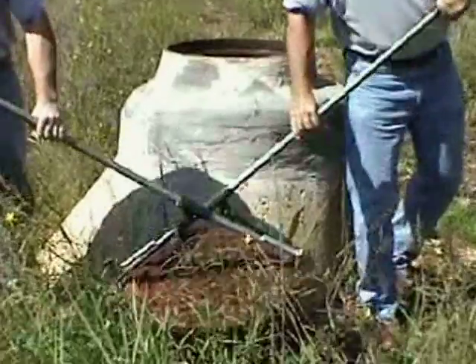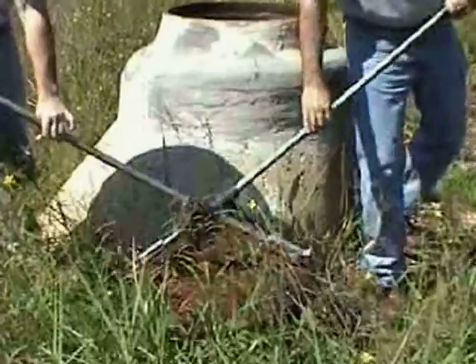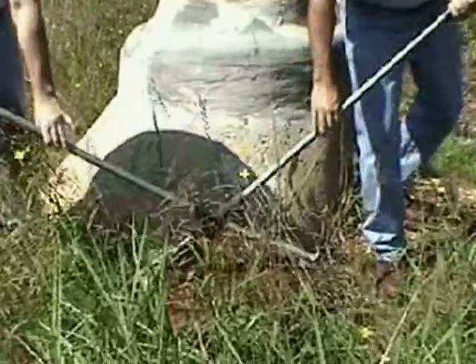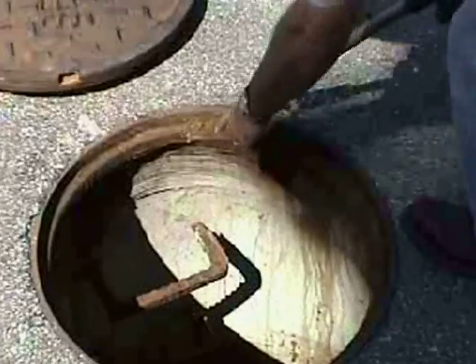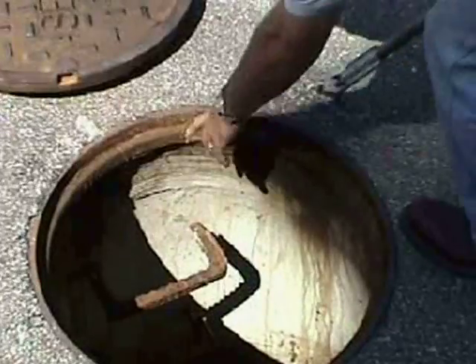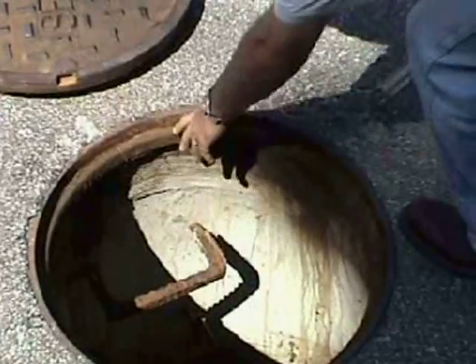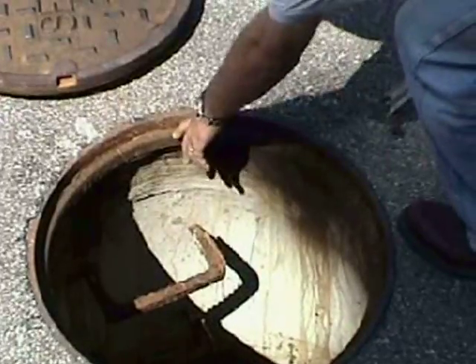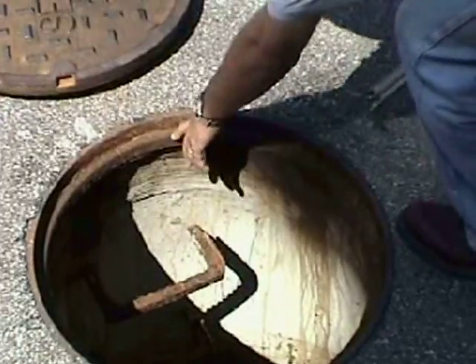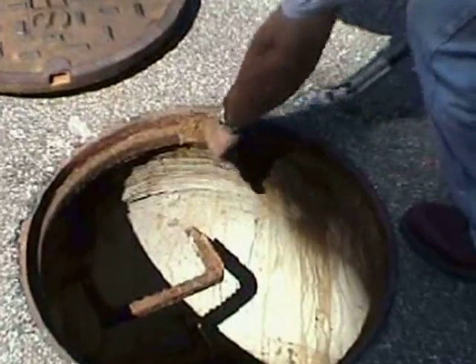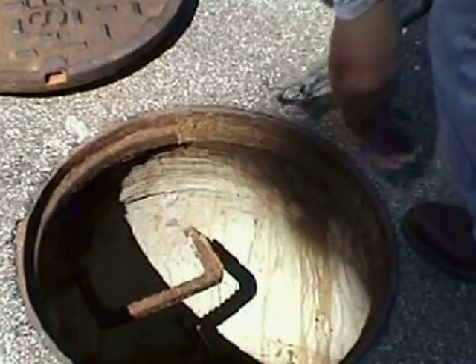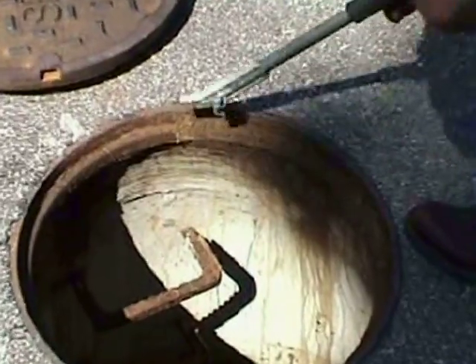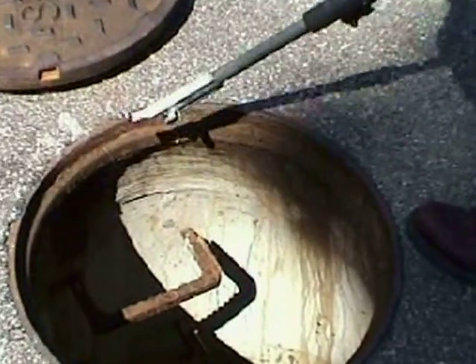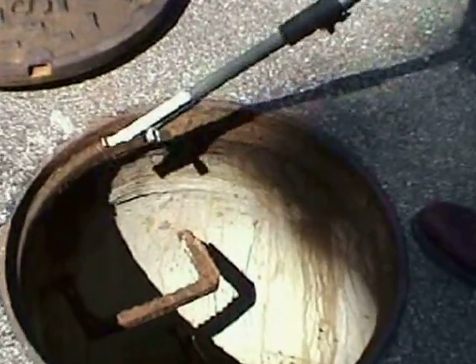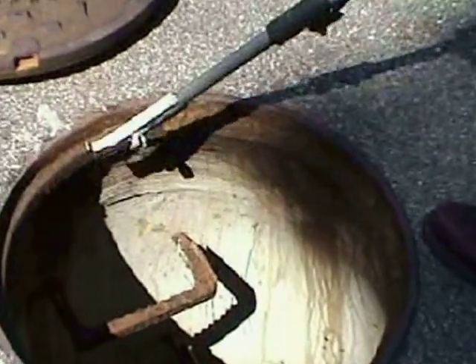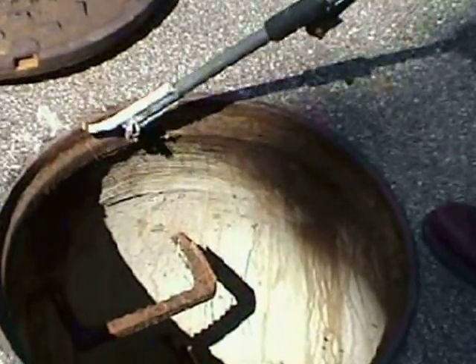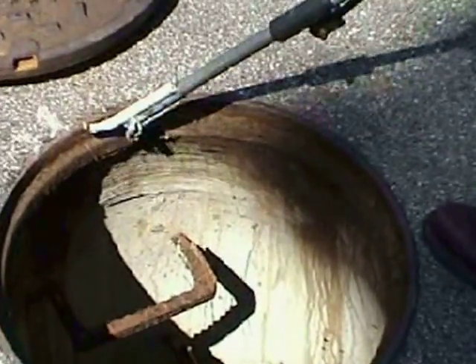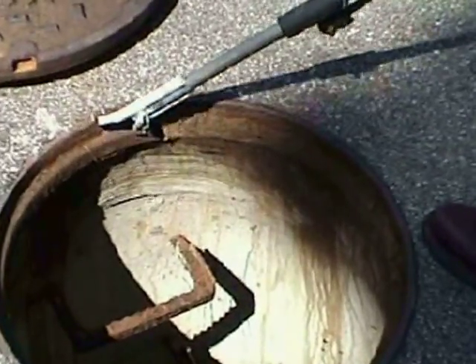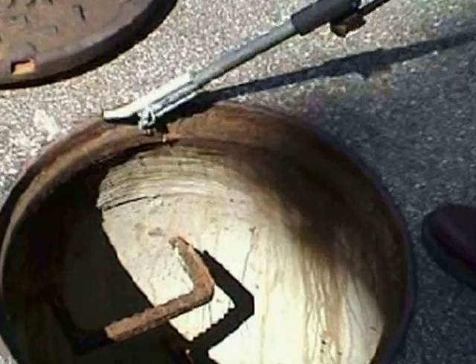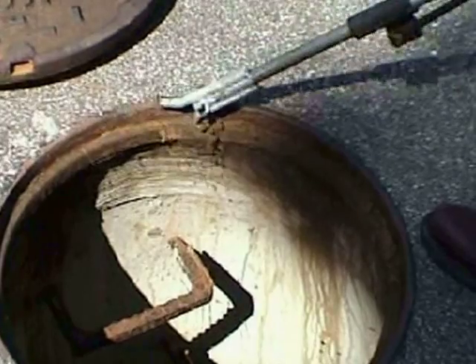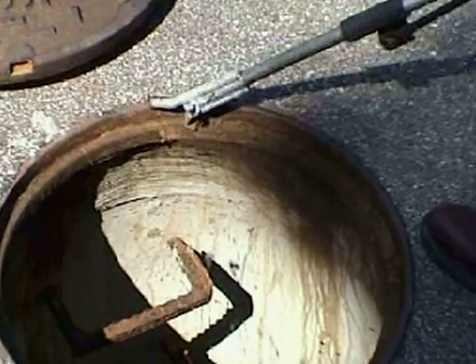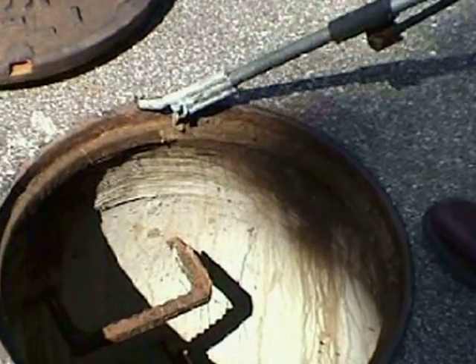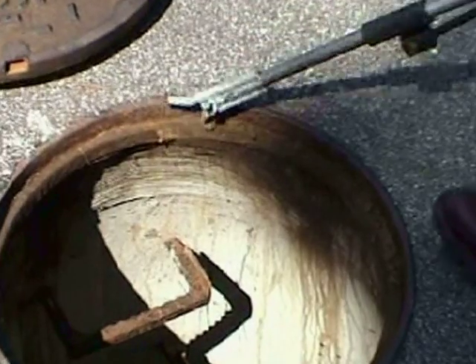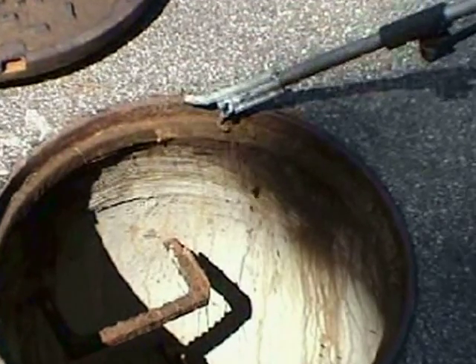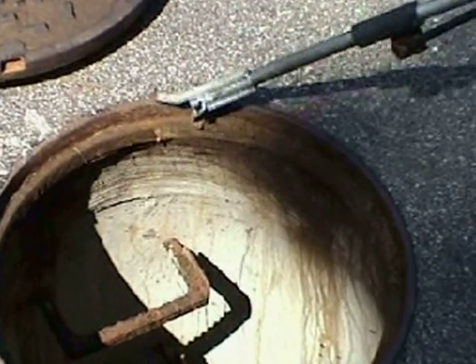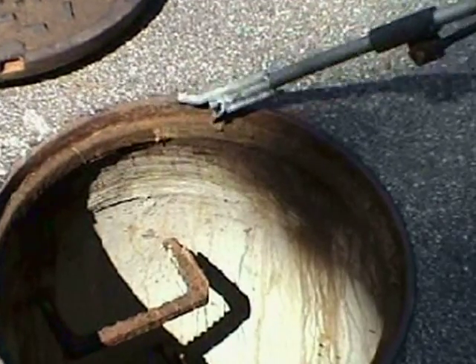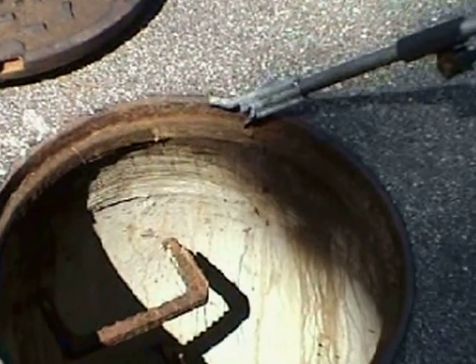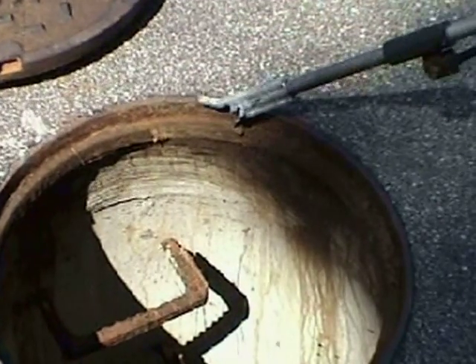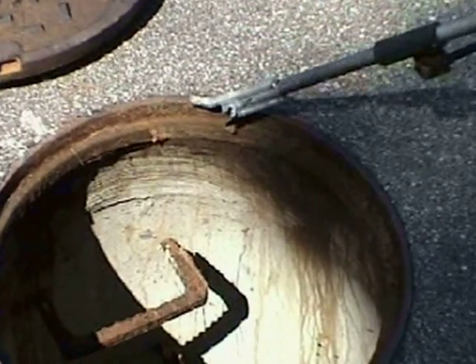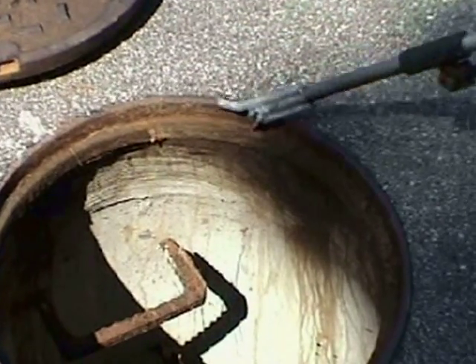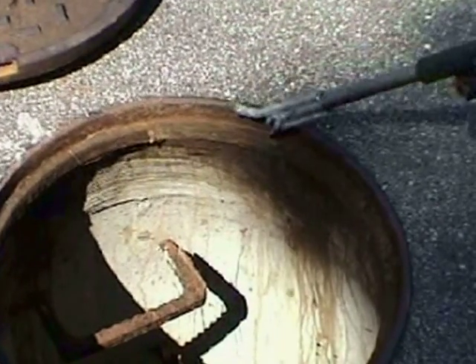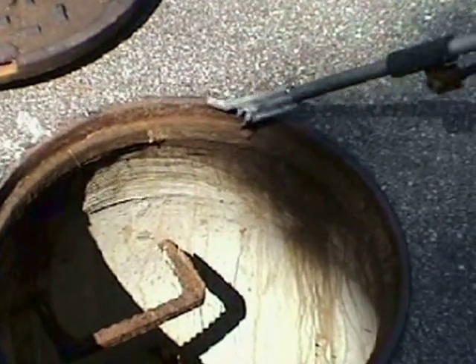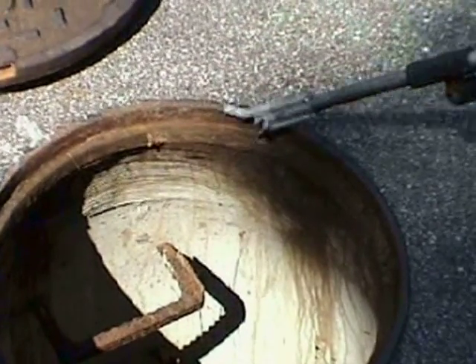The T-Lift is also a cleaning tool. By placing the scraper hook to the inside ring of the casting, you can remove sand, rock, and other debris so the cover will properly reseat.